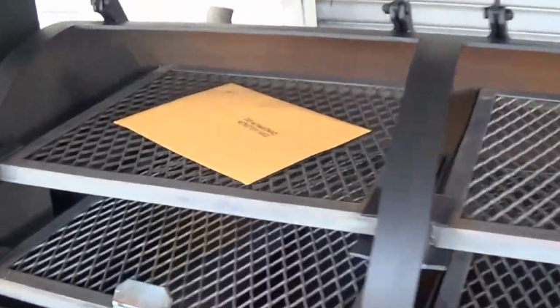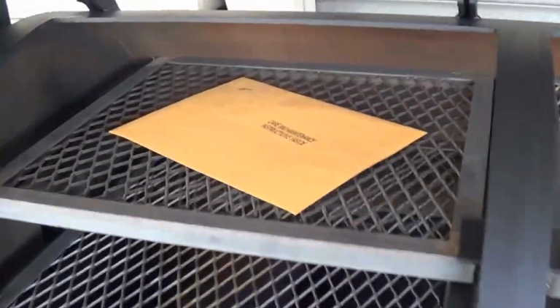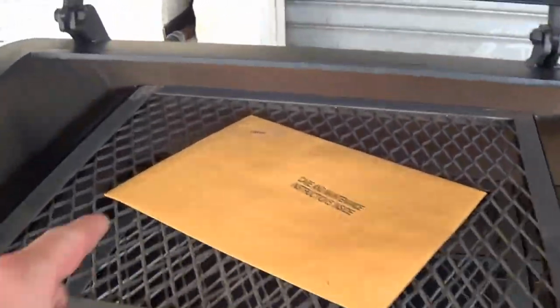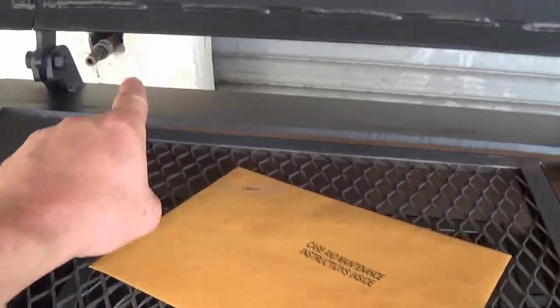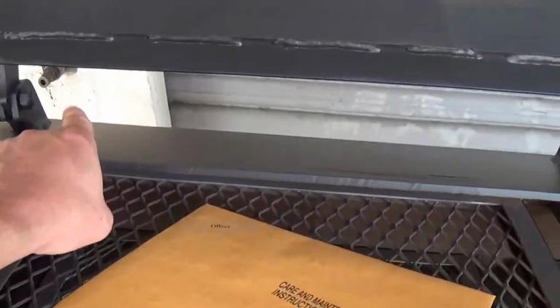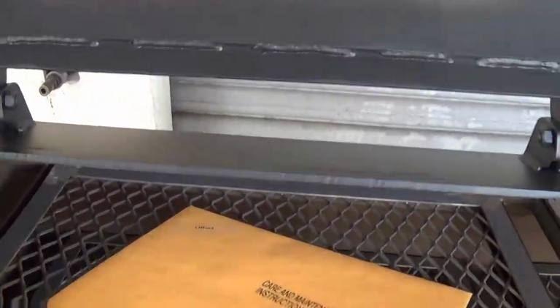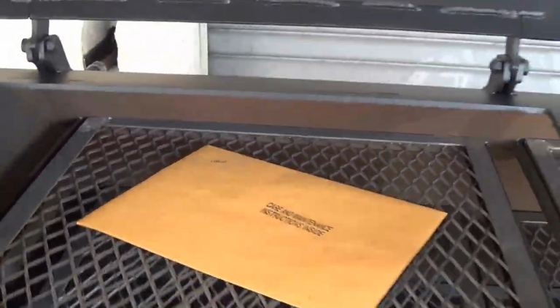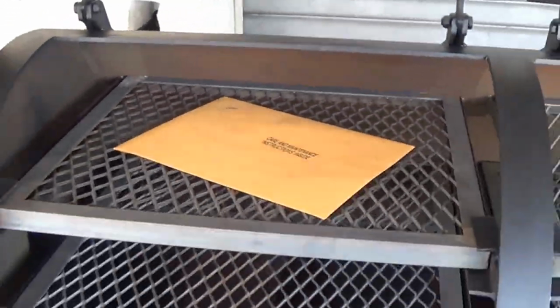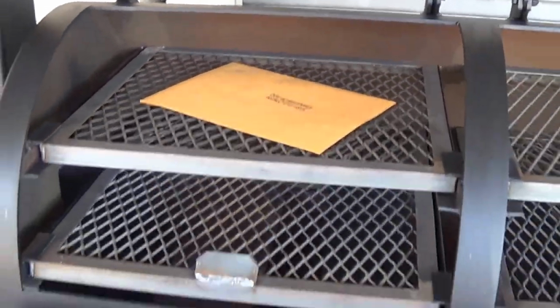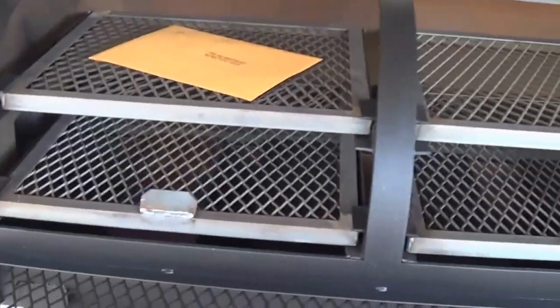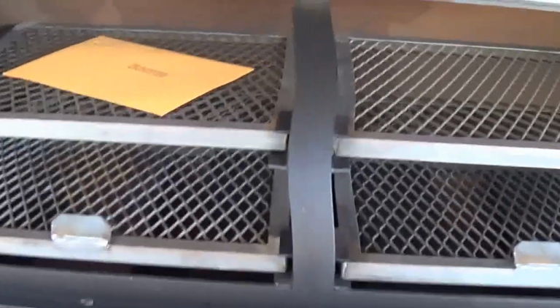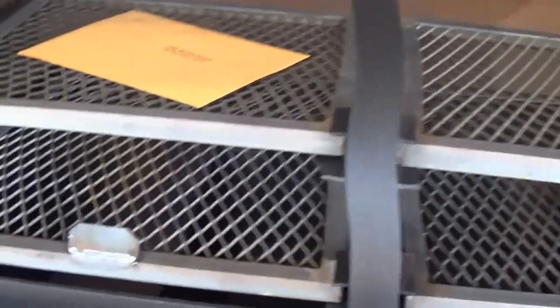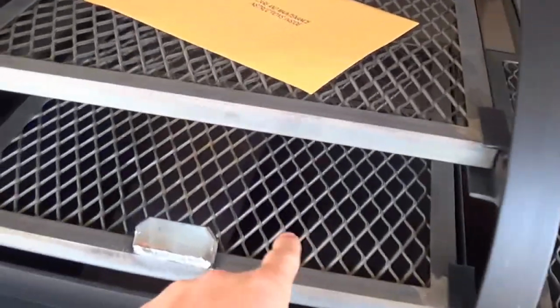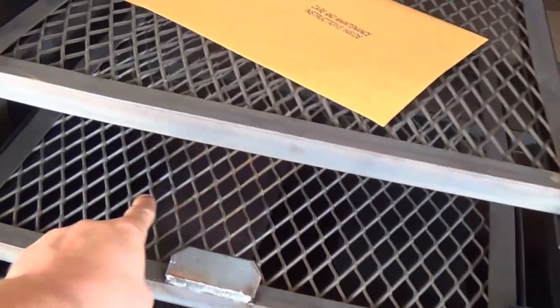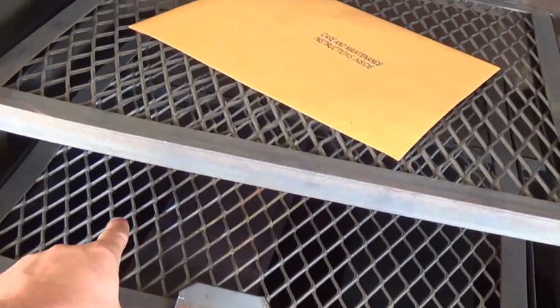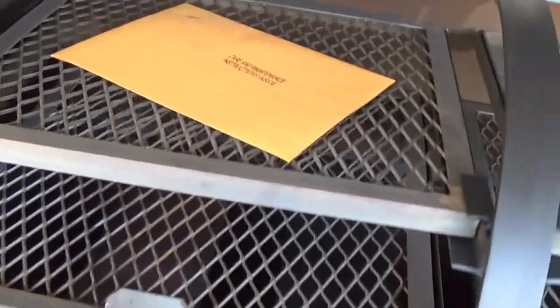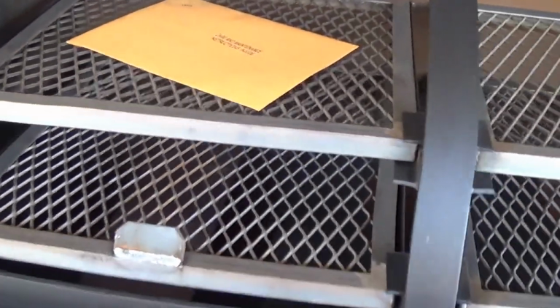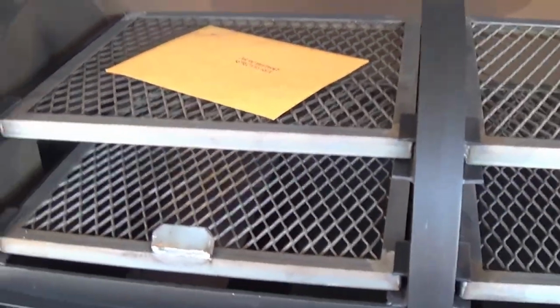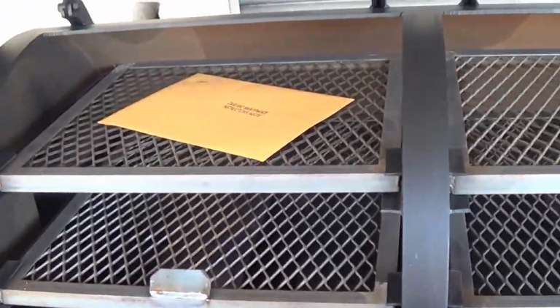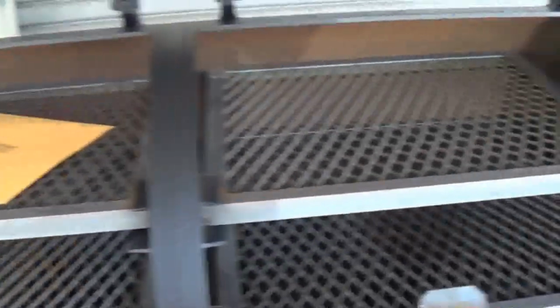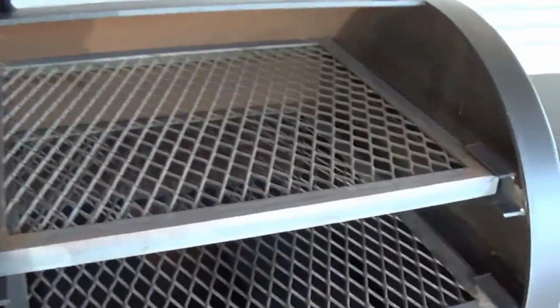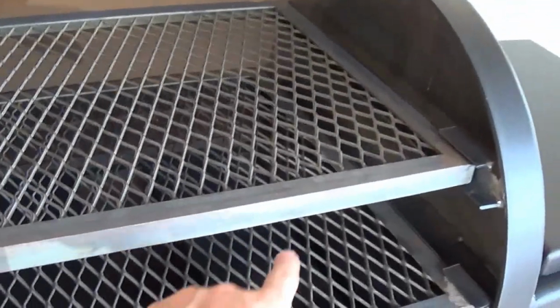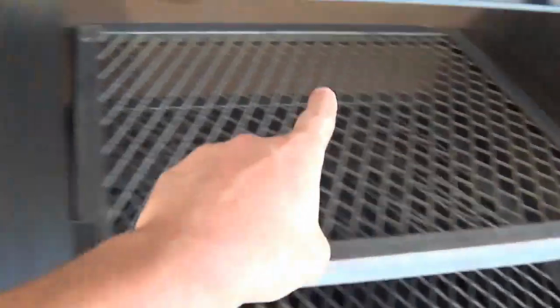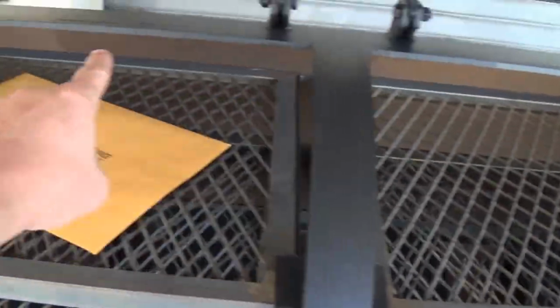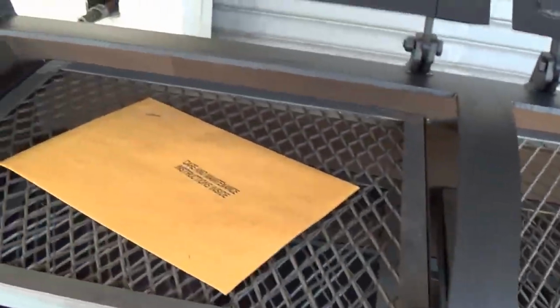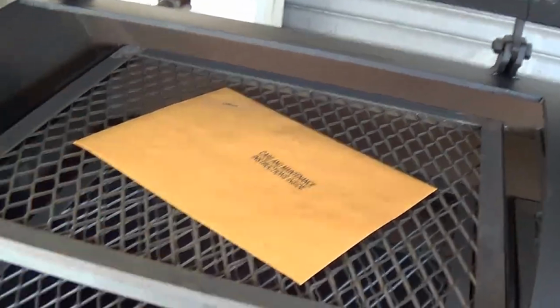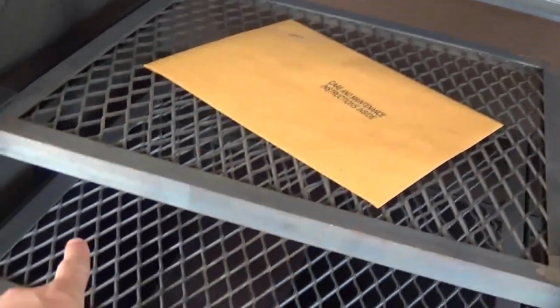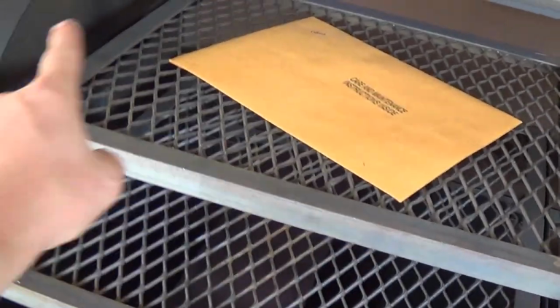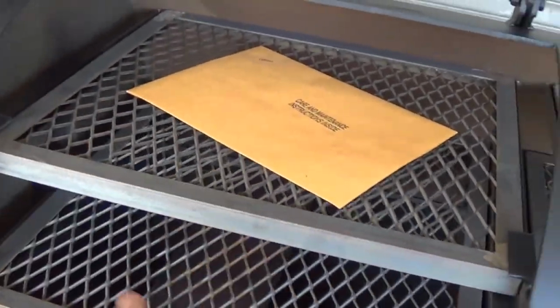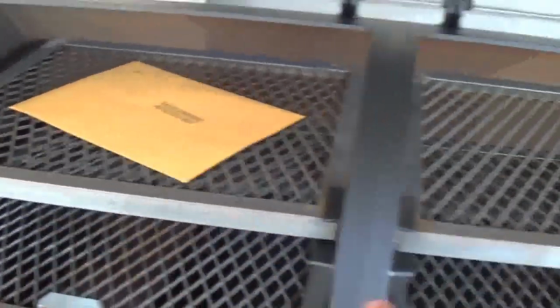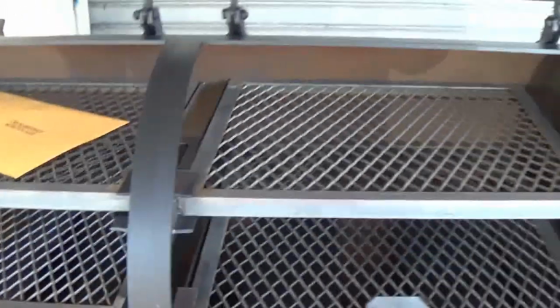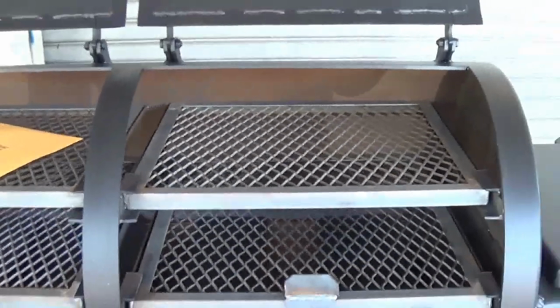You'll see some manufacturers put their smokestack on top. That doesn't allow you to get a good even smoke down on the bottom rack on the far left side. All the smoke will come up to the top and go right out instead of coming down and distributing it evenly all the way around.